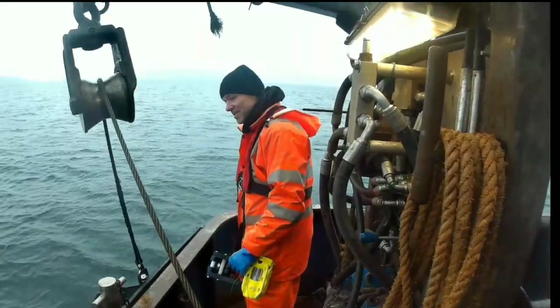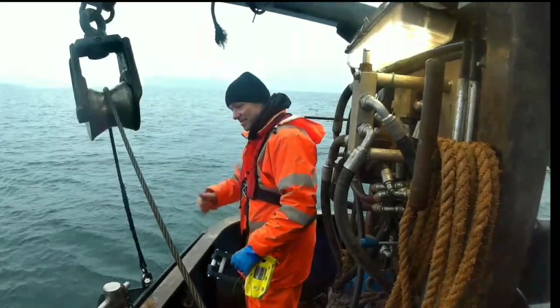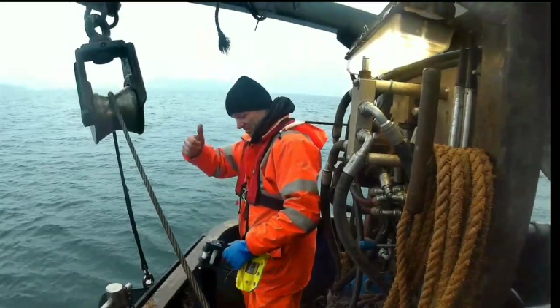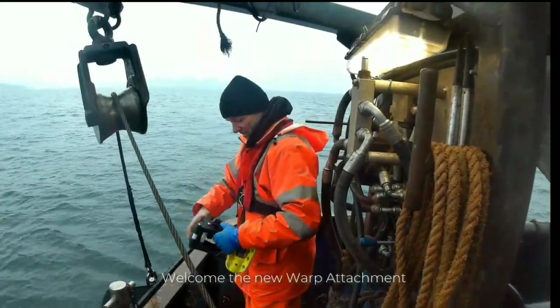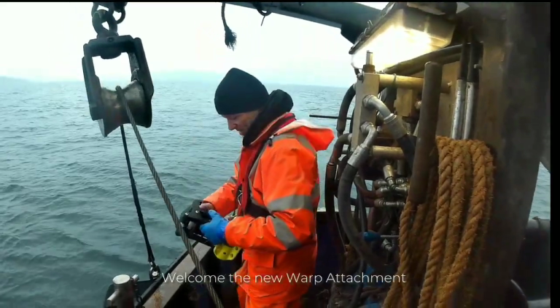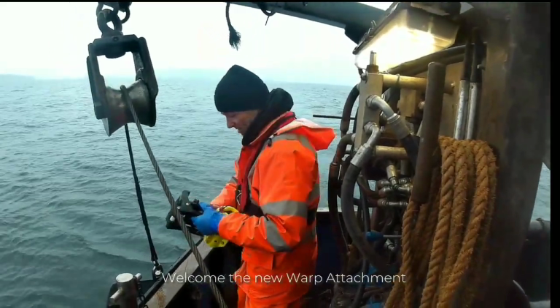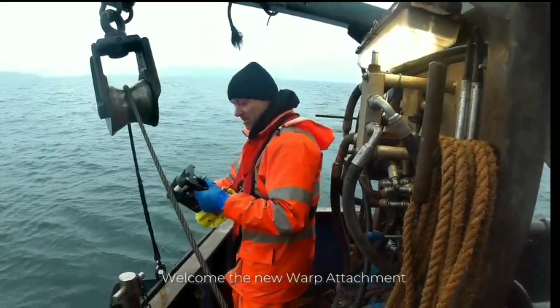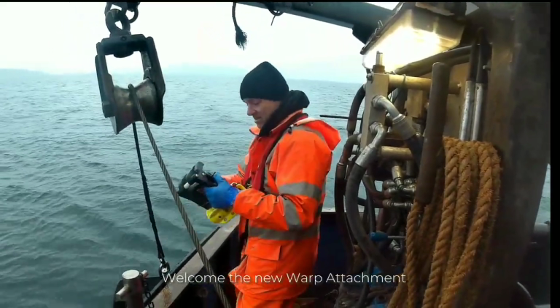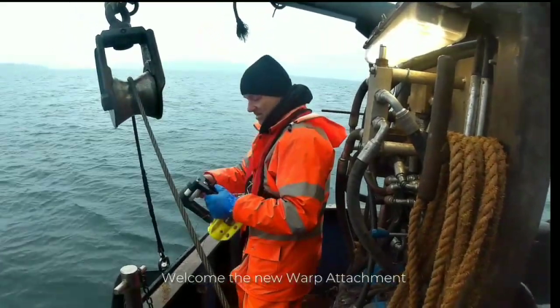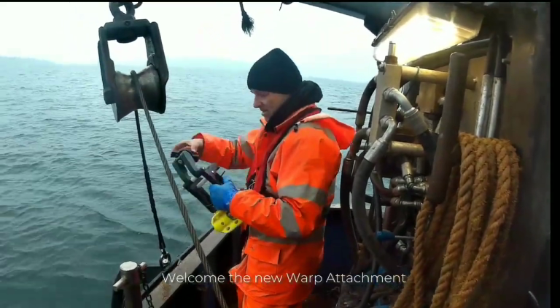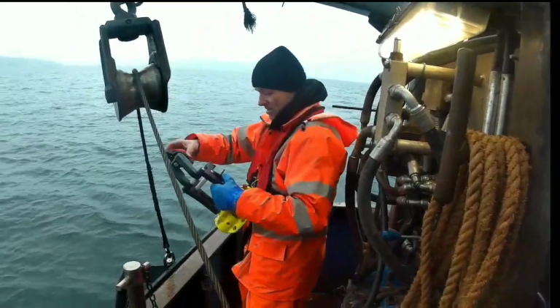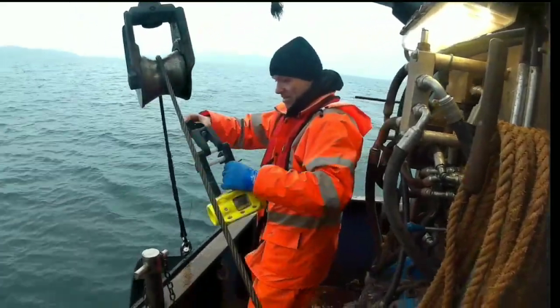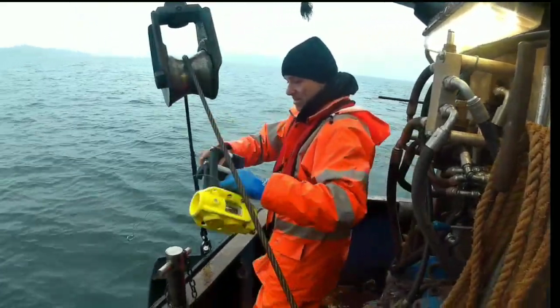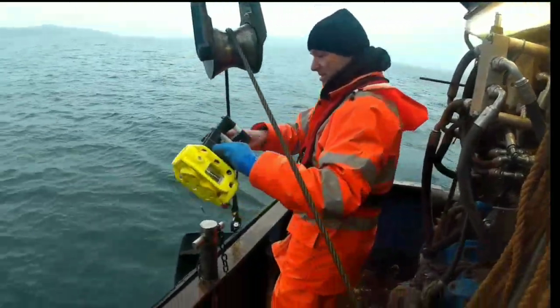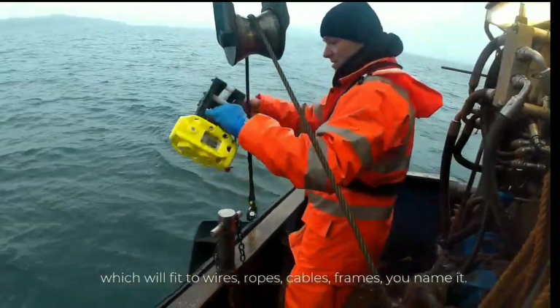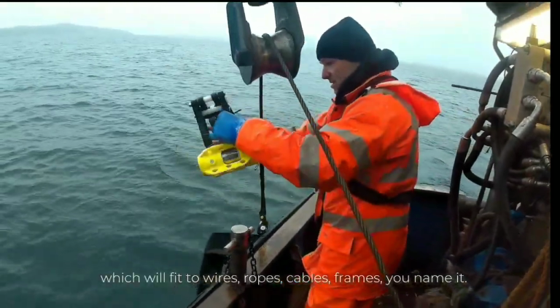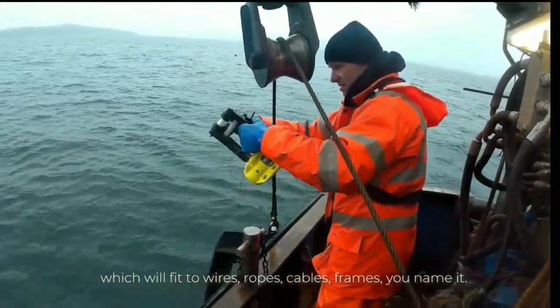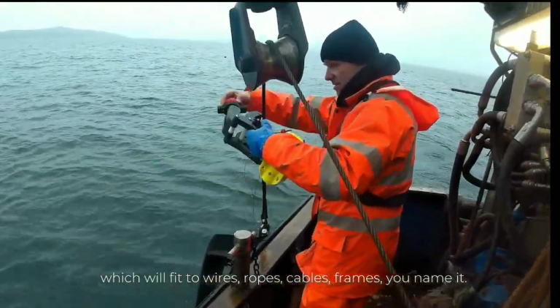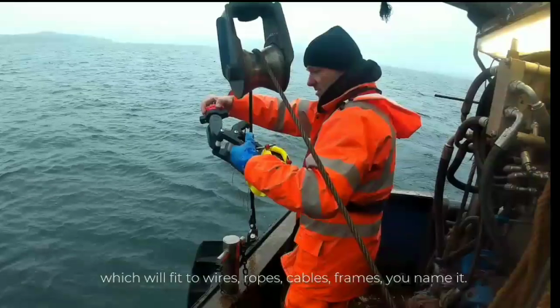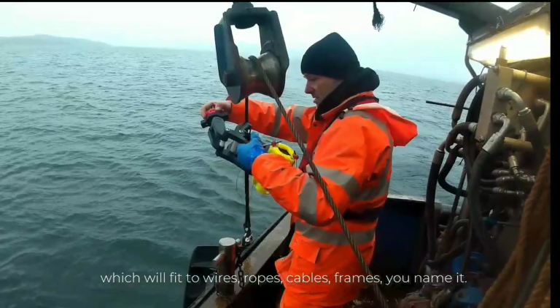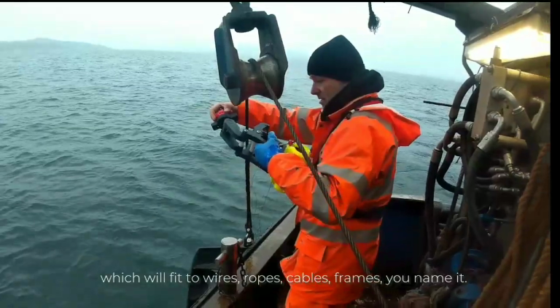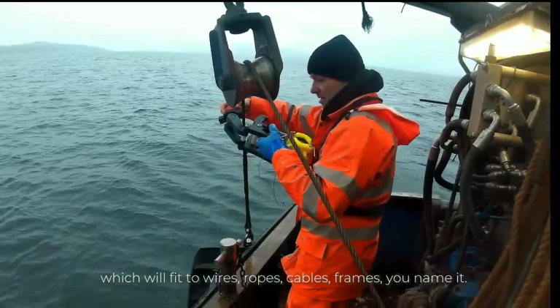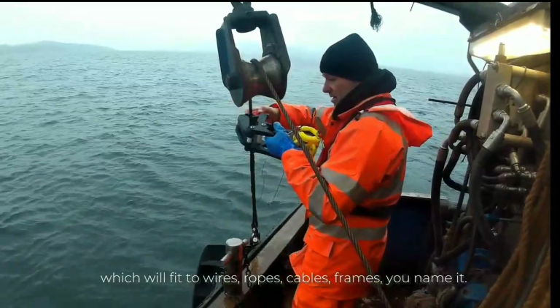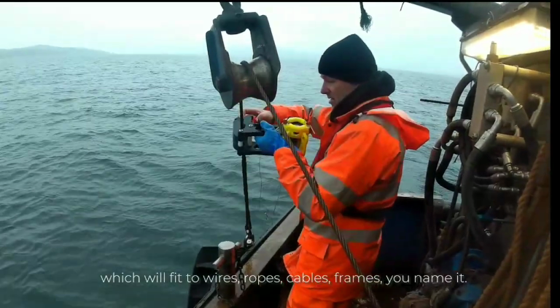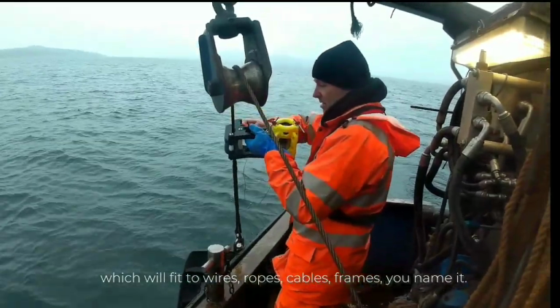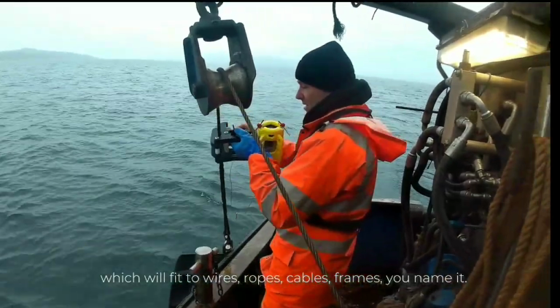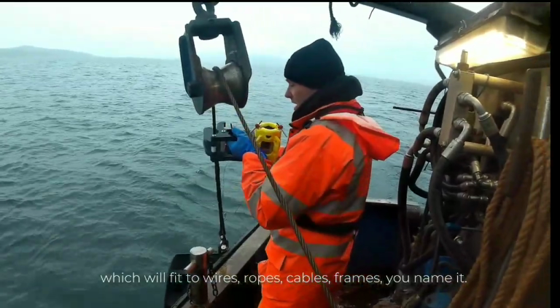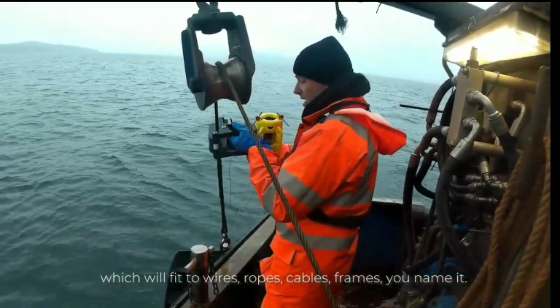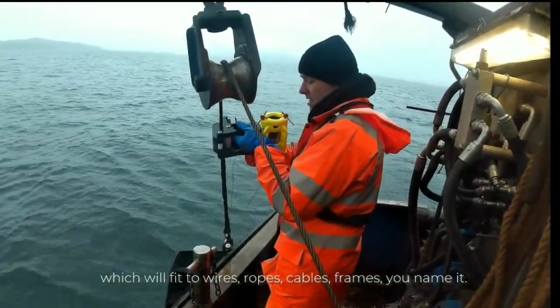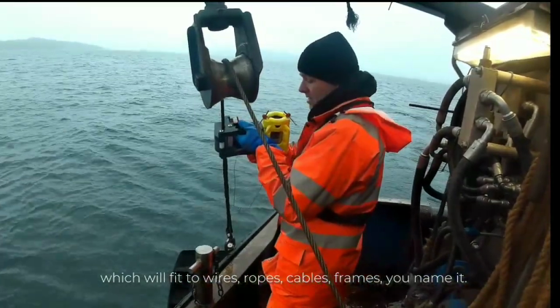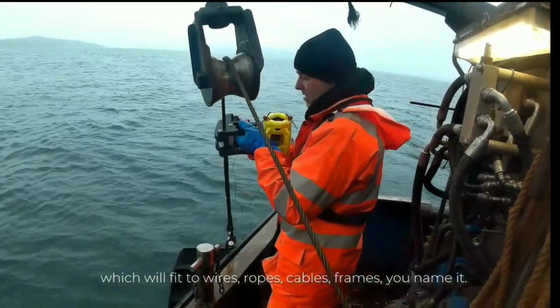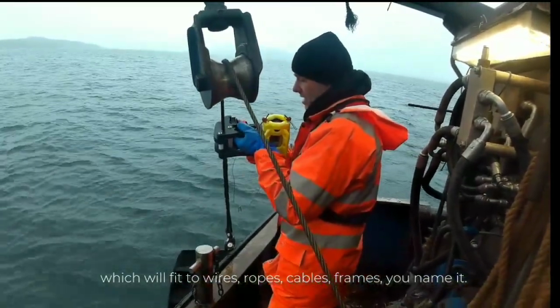Welcome to the new warp attachment which will fit to wires, ropes, cables, frames — you name it.